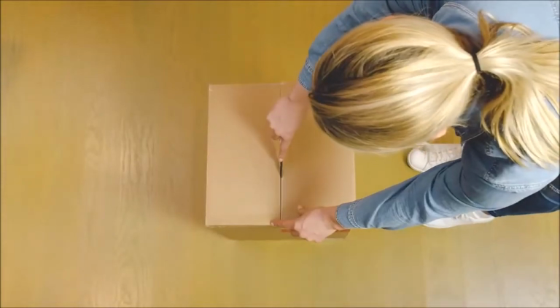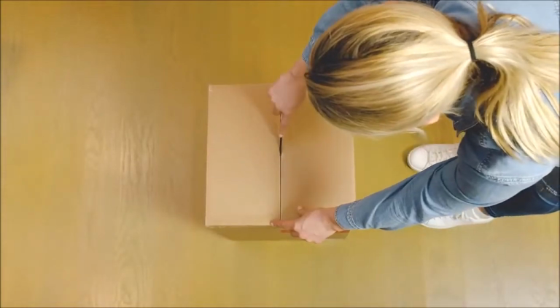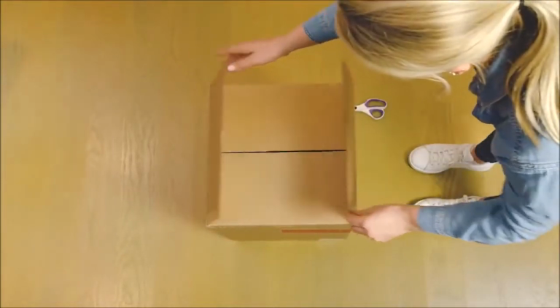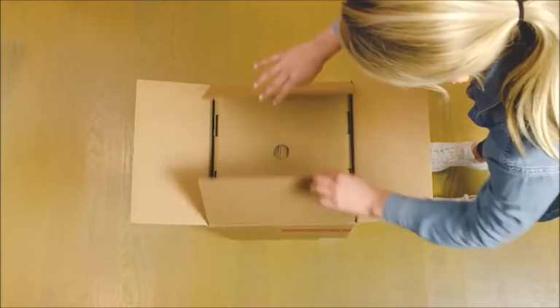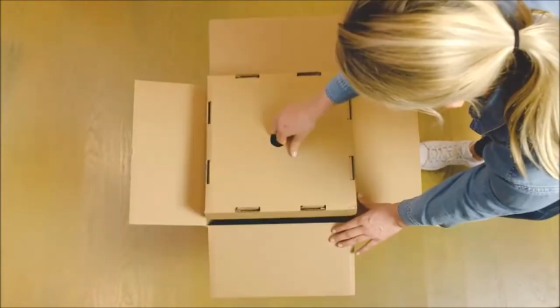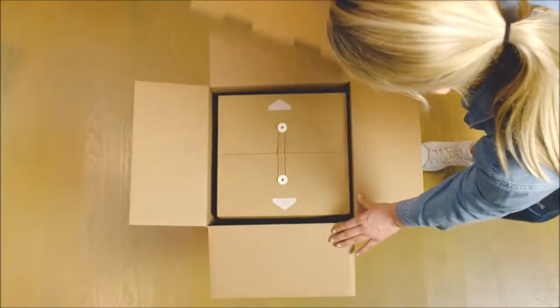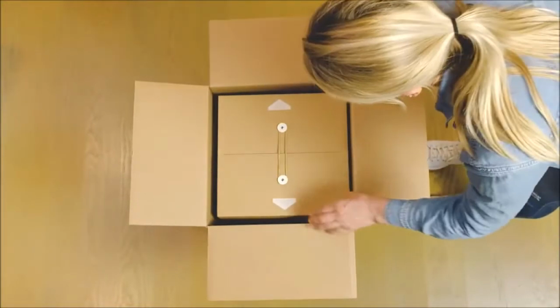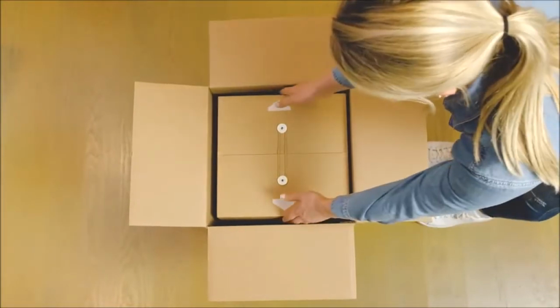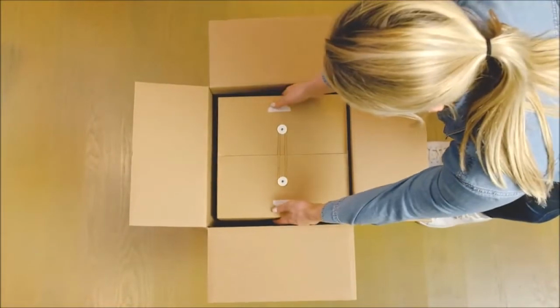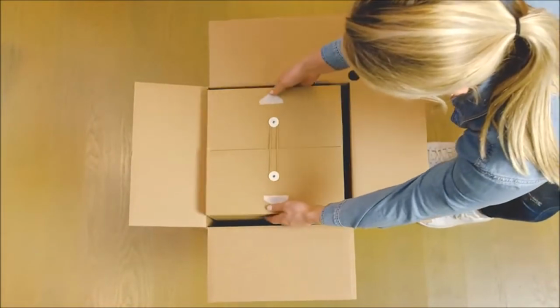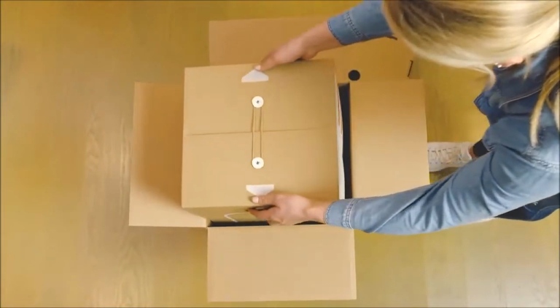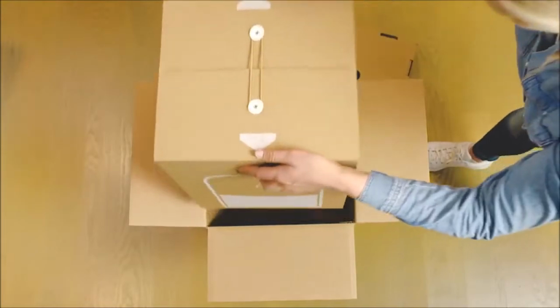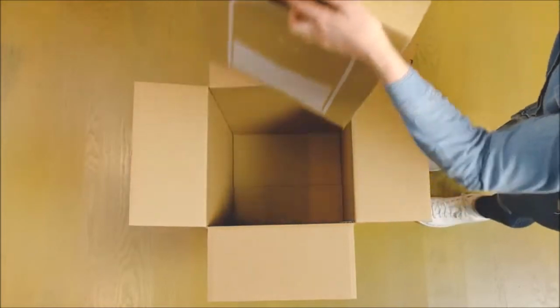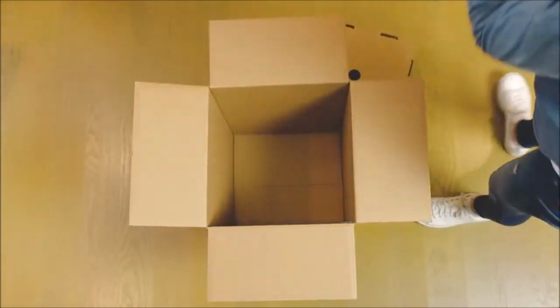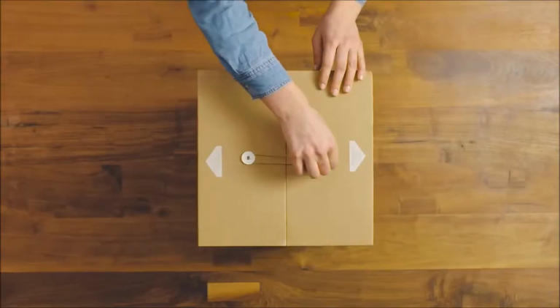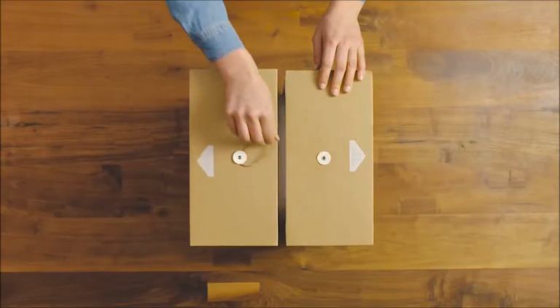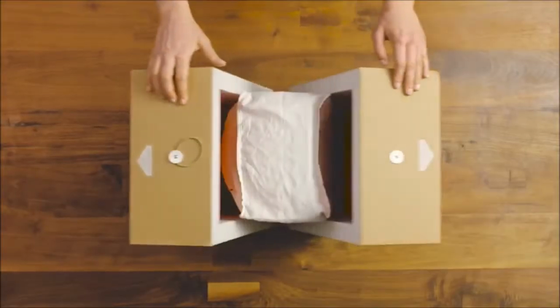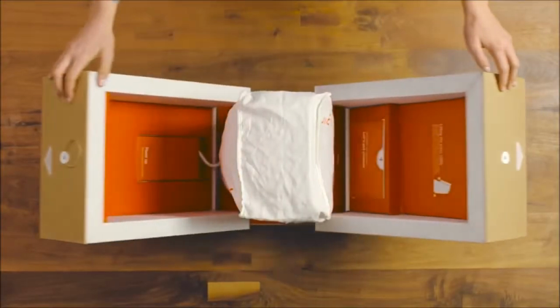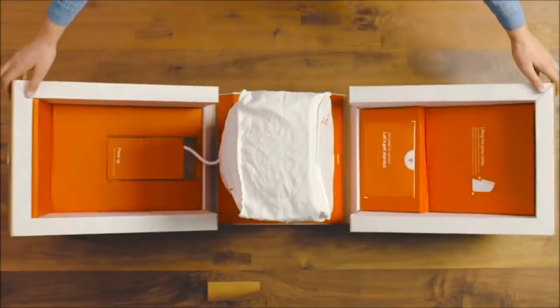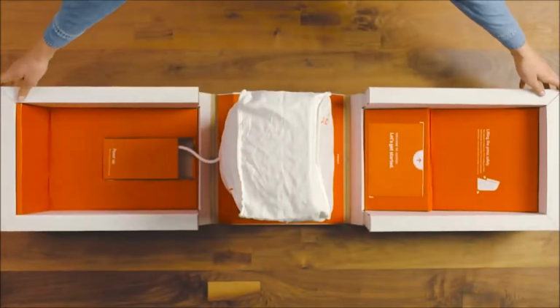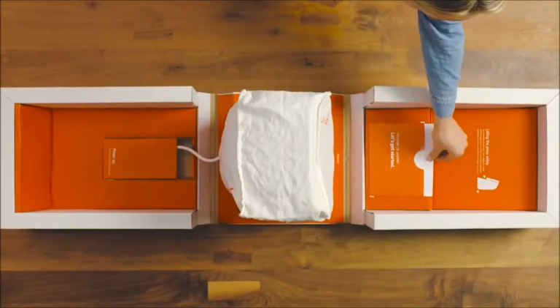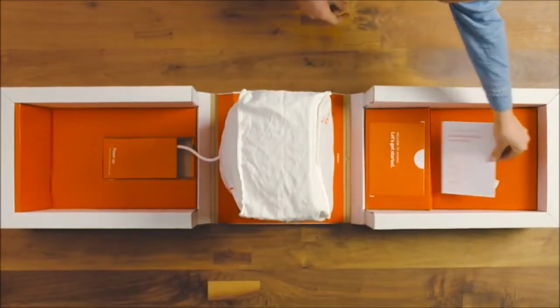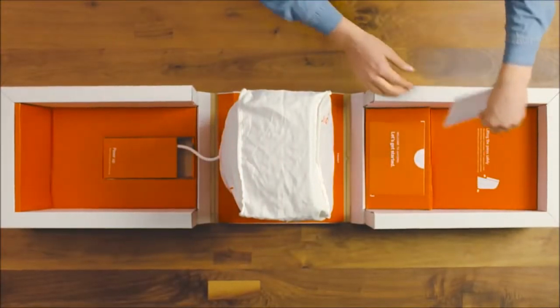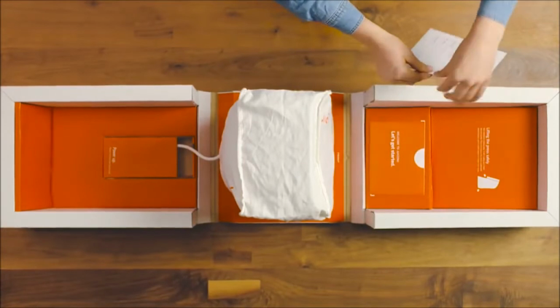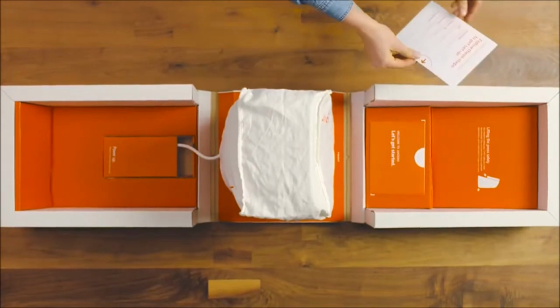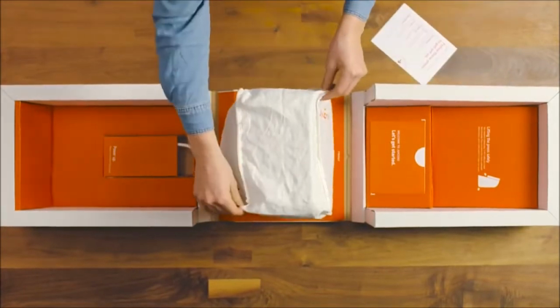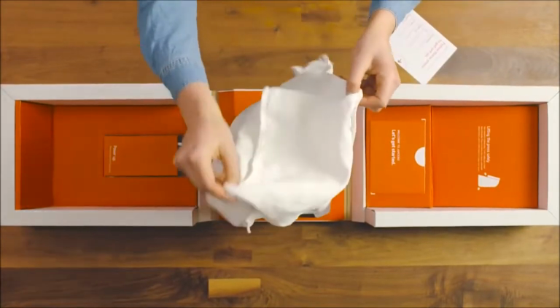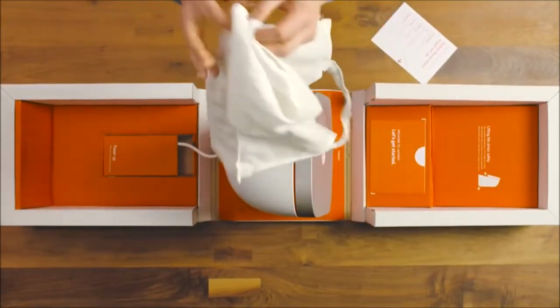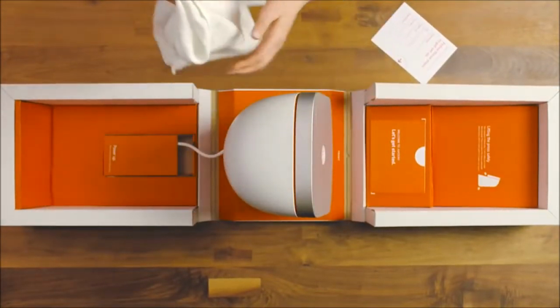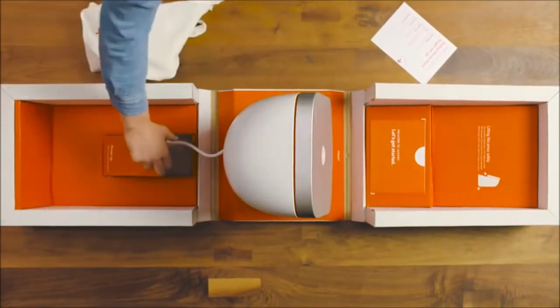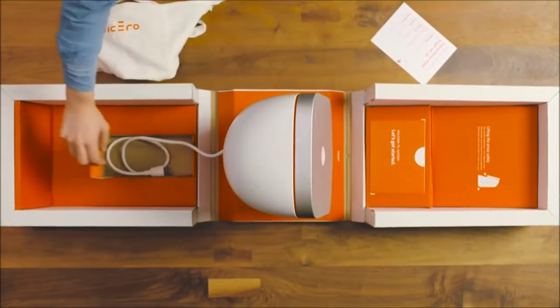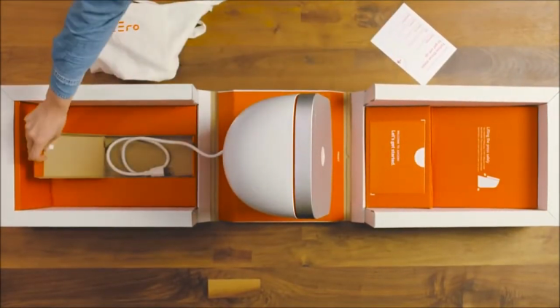Open the outer box and use the handles on the side to lift the inner box out. Open the inner box and locate the quick start setup guide. Remove the cover from the press and lift it off the box.